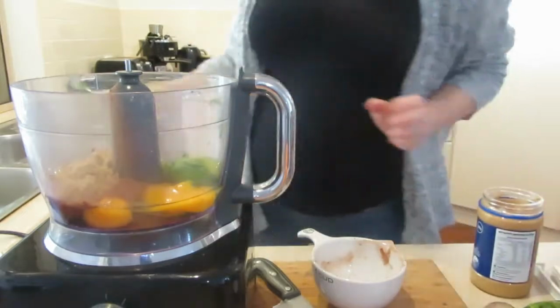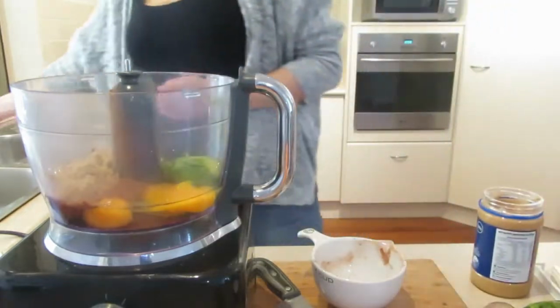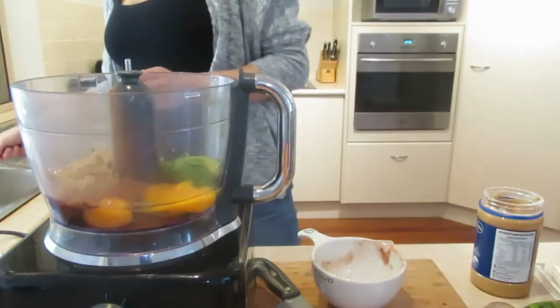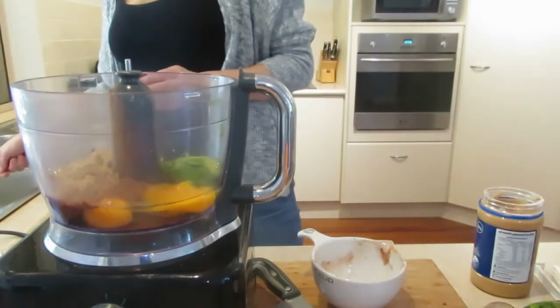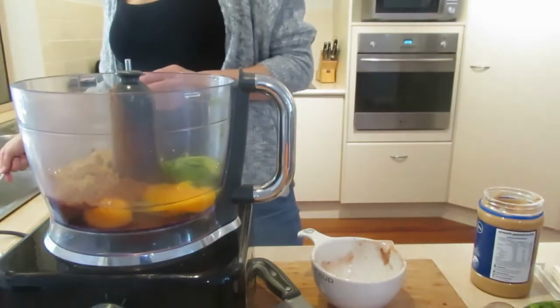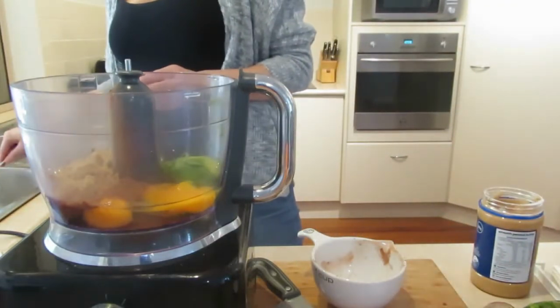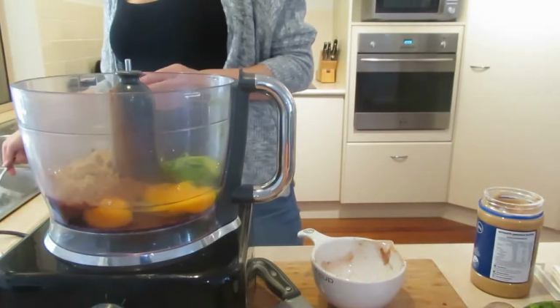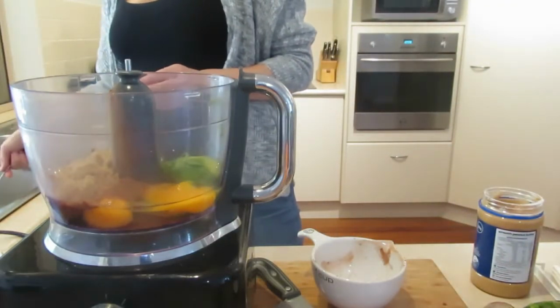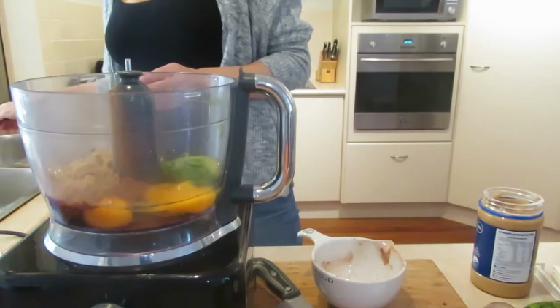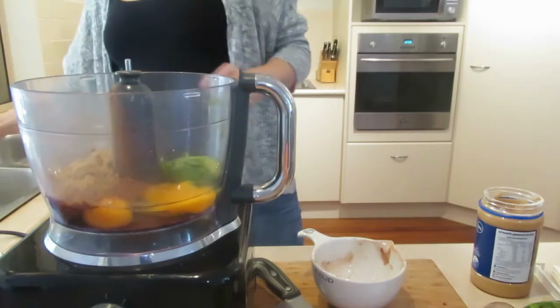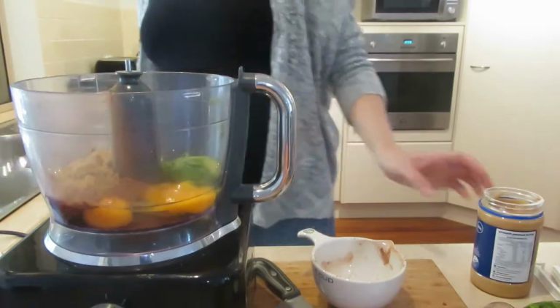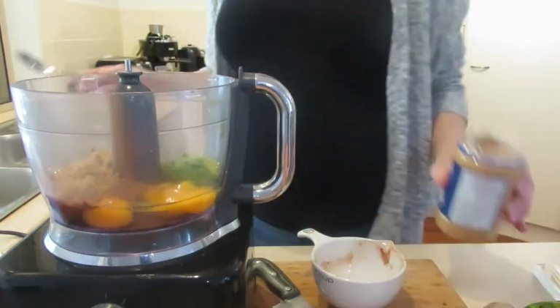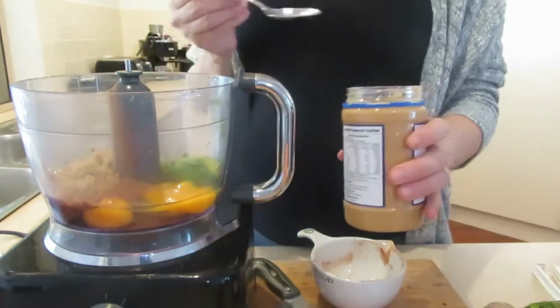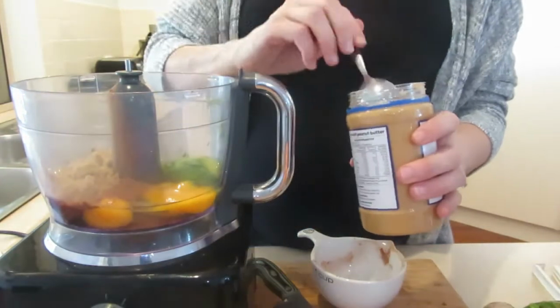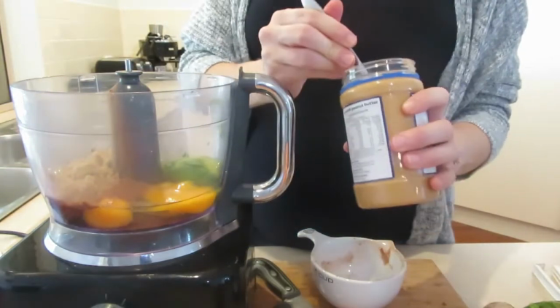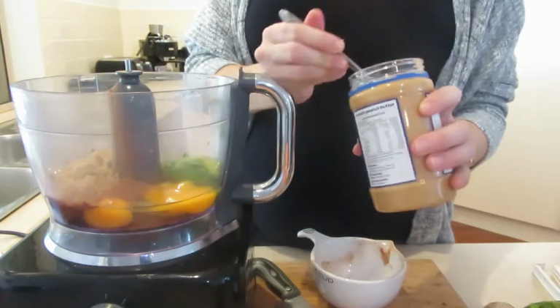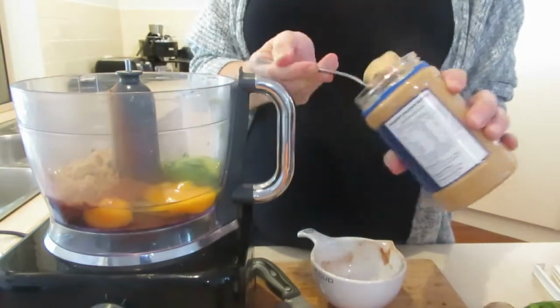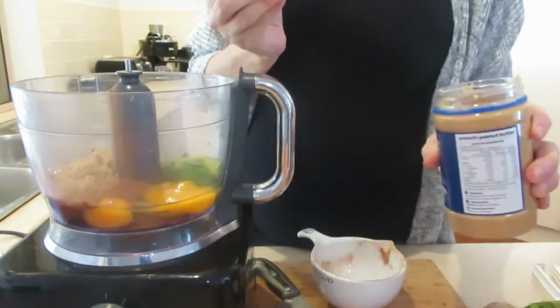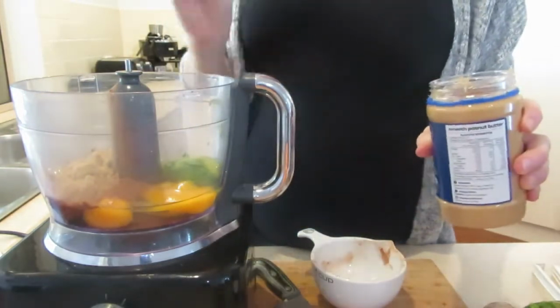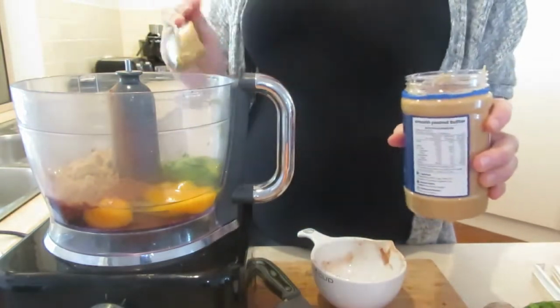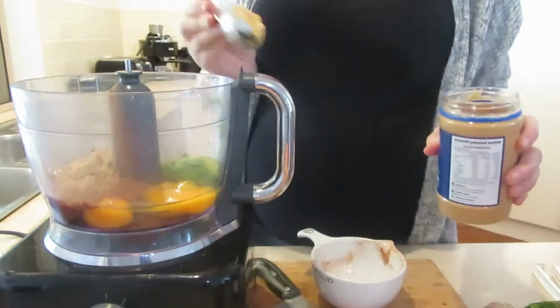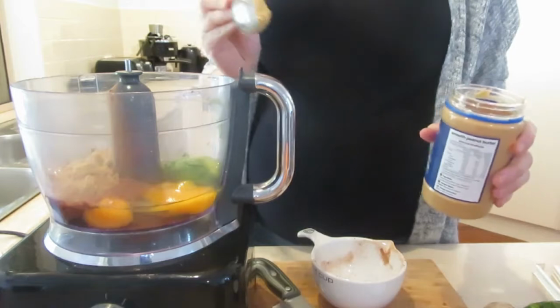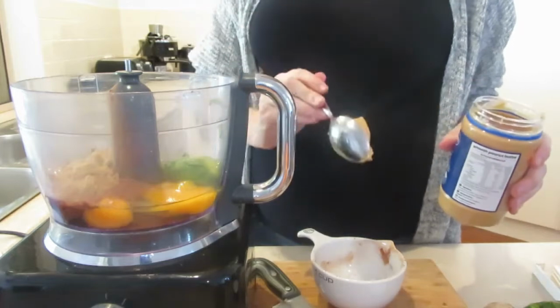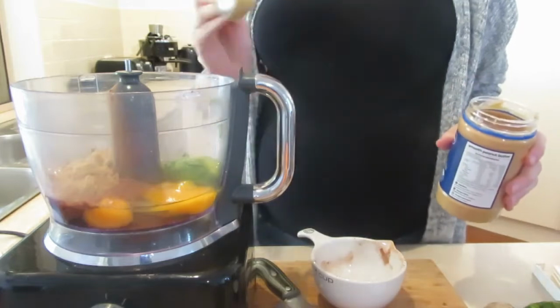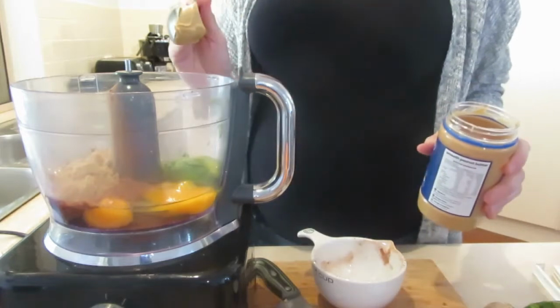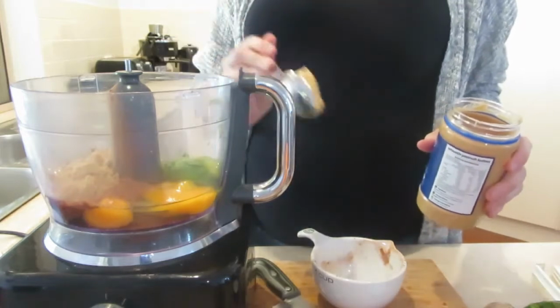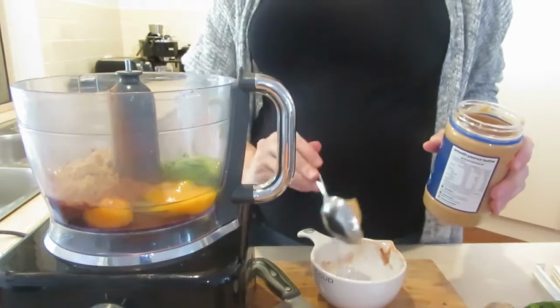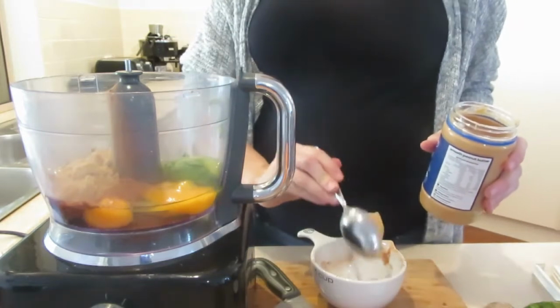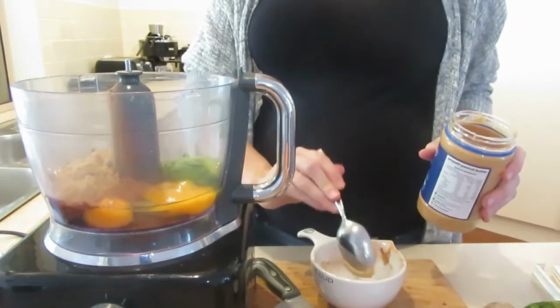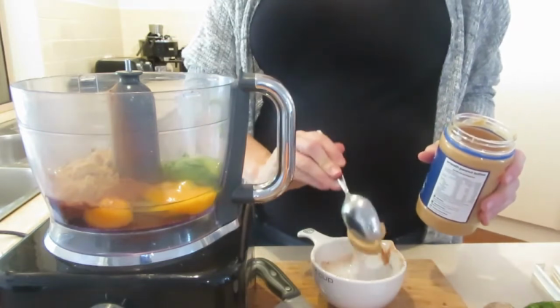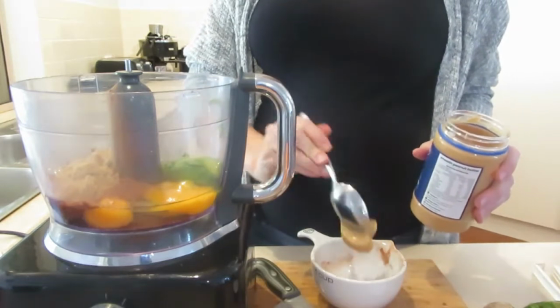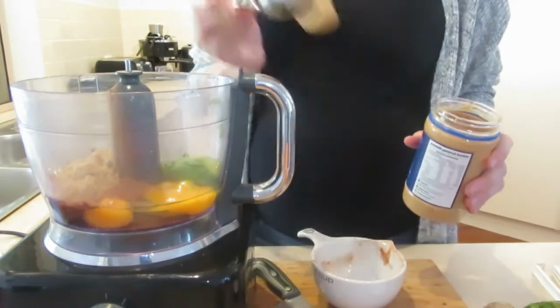I wanted to use up that stevia one, and I guess it's just a little bit less calories as well — because I ate all of them. Anyway, we can cut a couple of calories that way. It's not my fault — baby wants it.